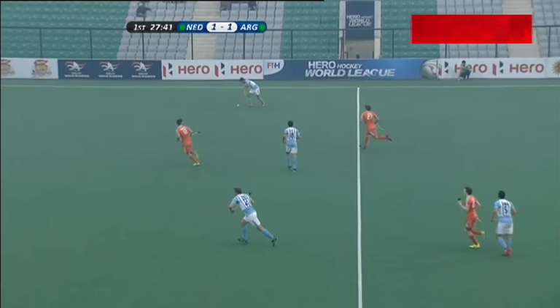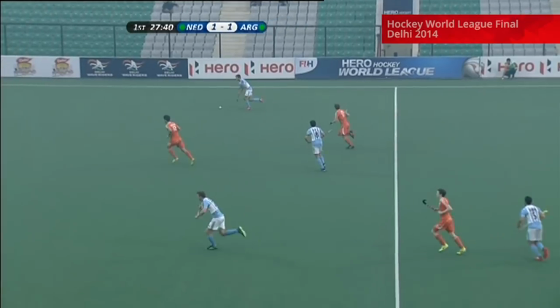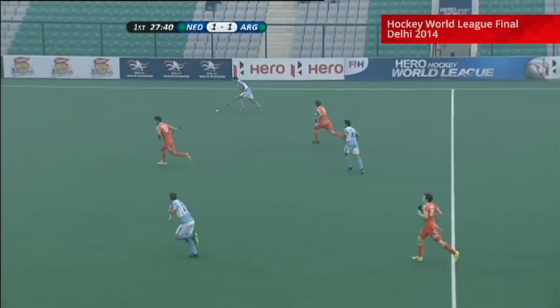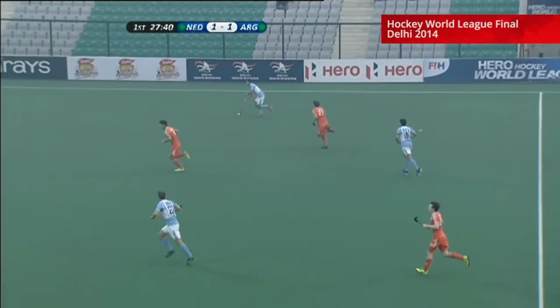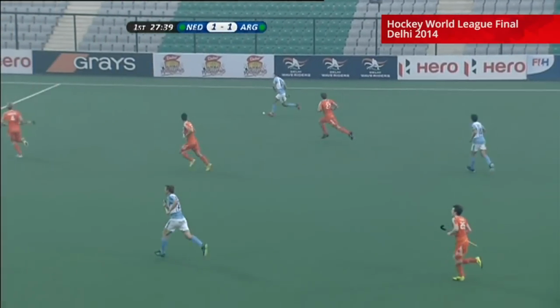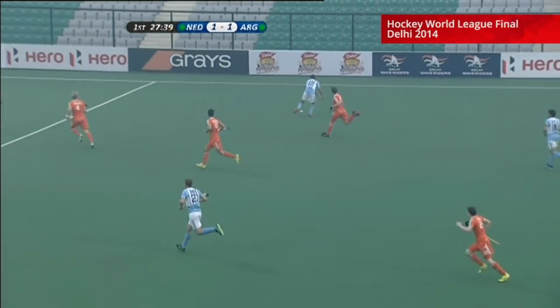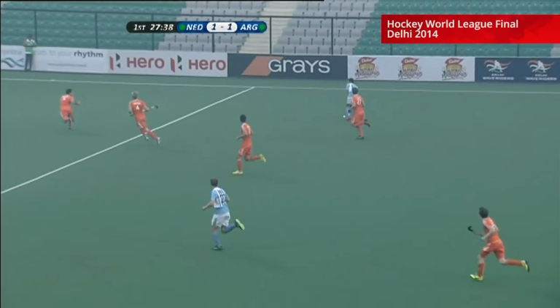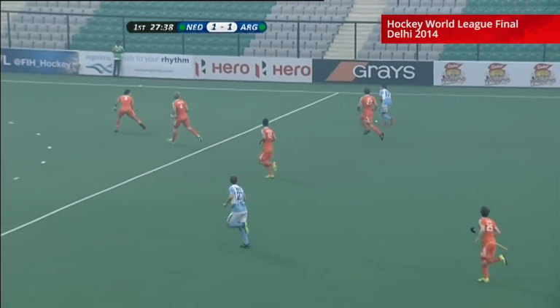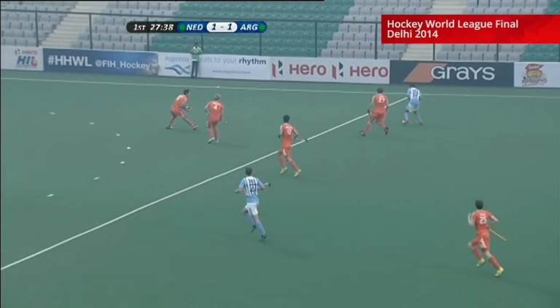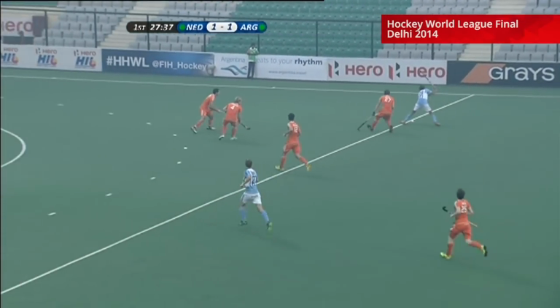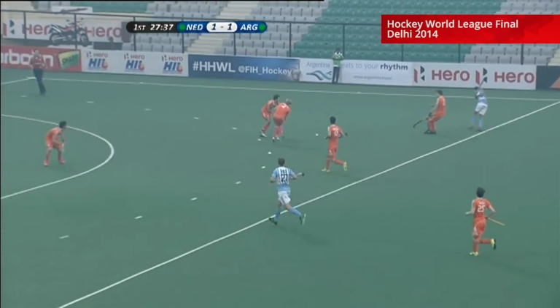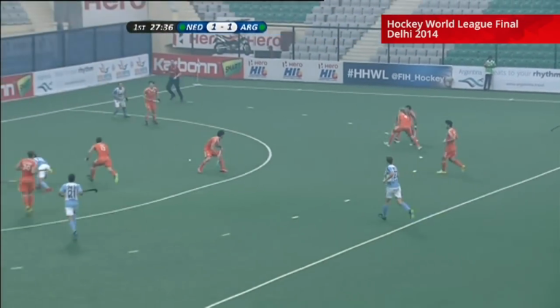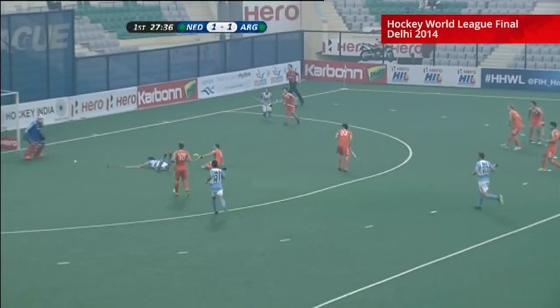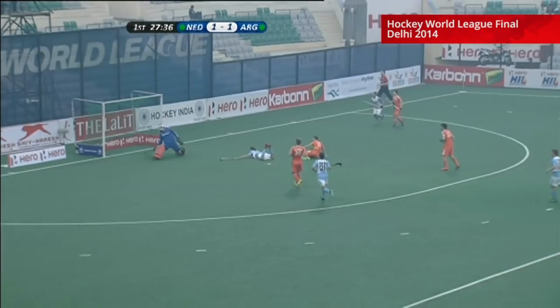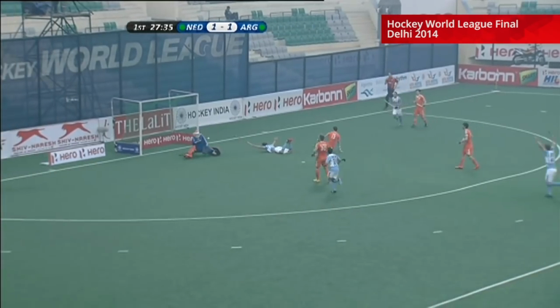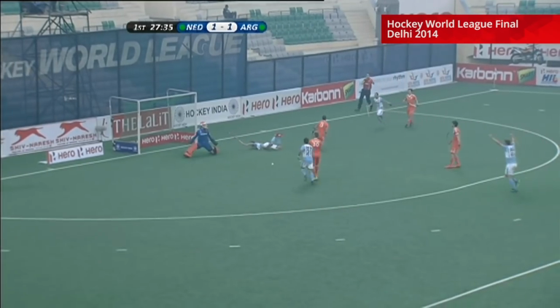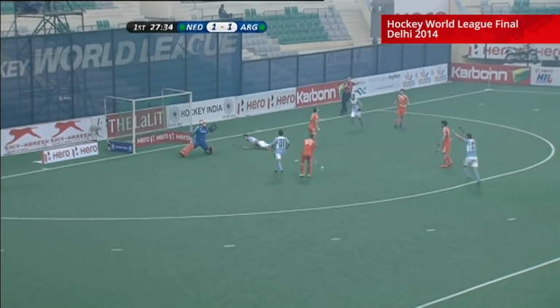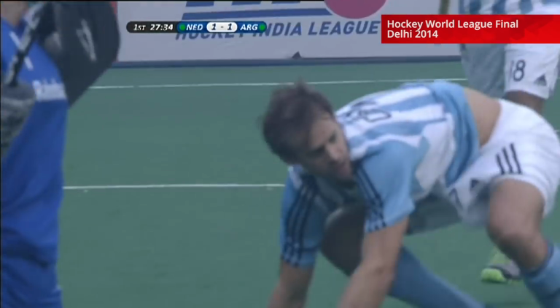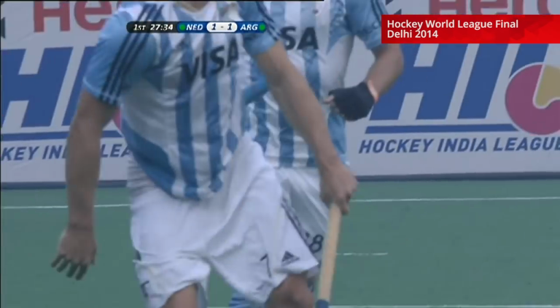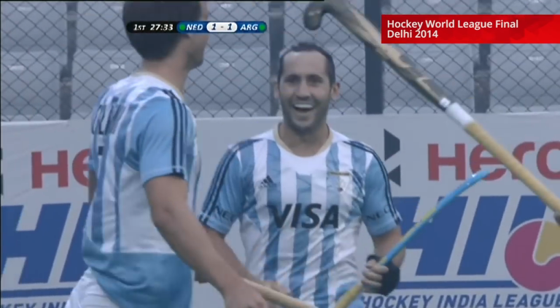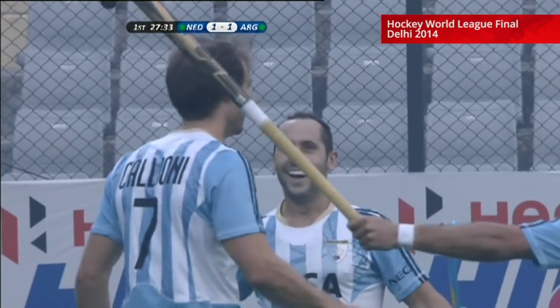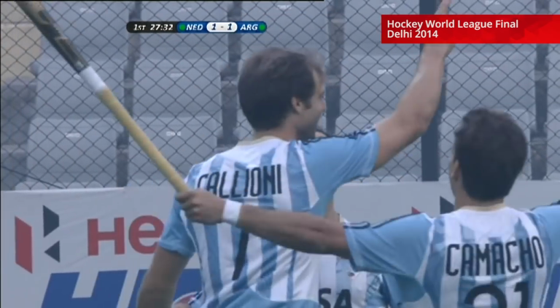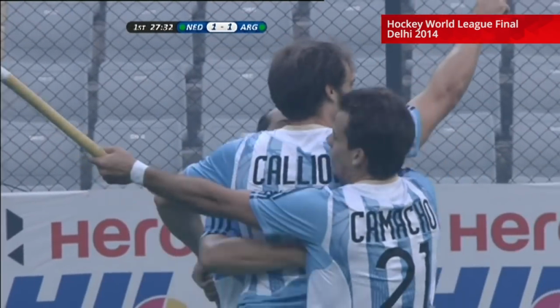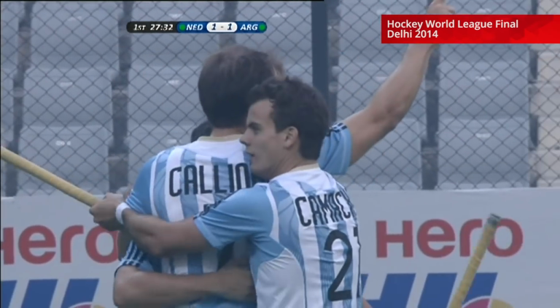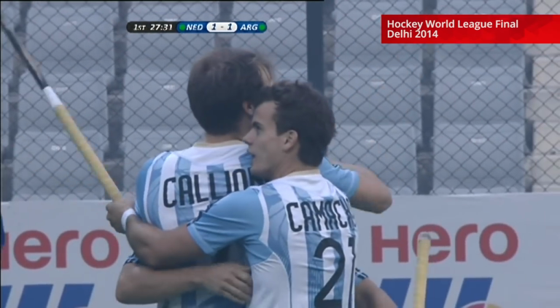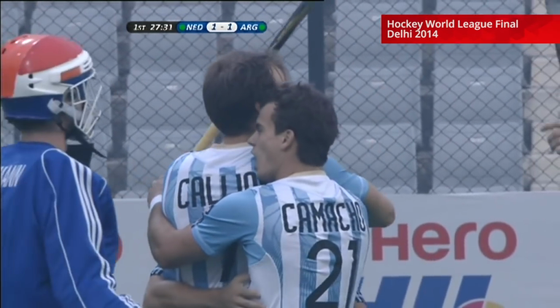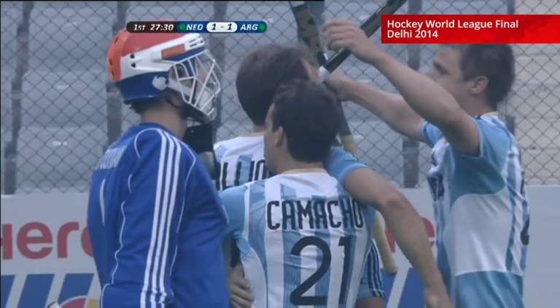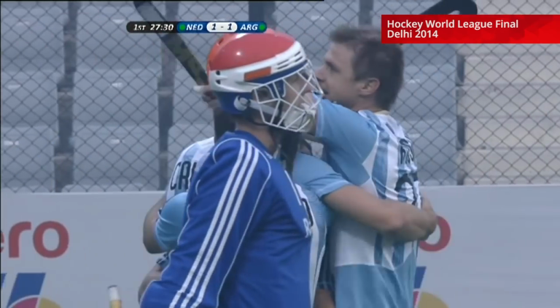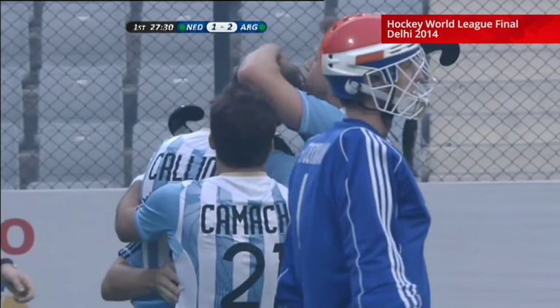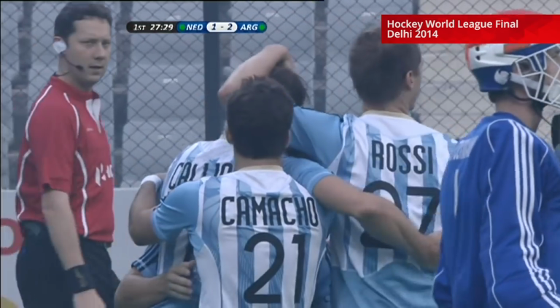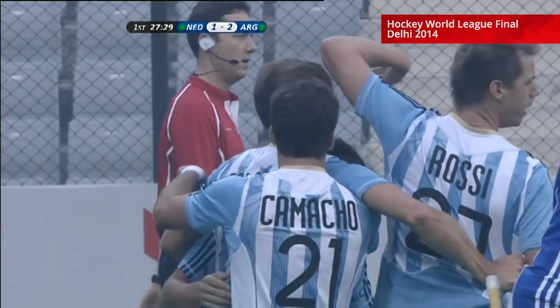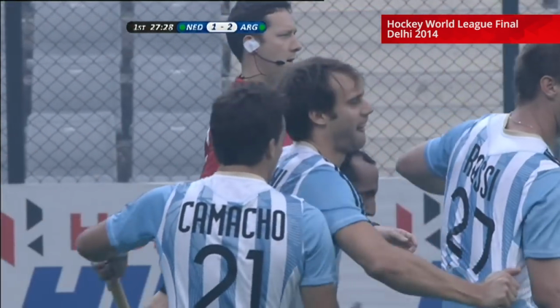This is Argentina — they haven't had a lot of possession in recent times. Can they make the most of this though? Two men moving forward, and that's an outstanding finish! That is absolutely incredible from Facundo Caglioni!